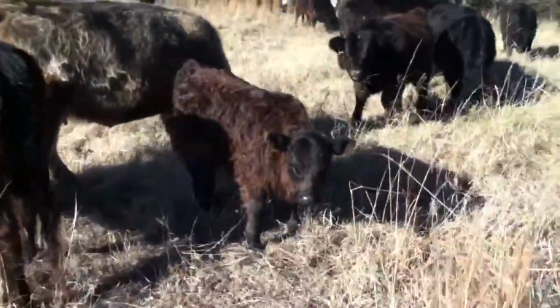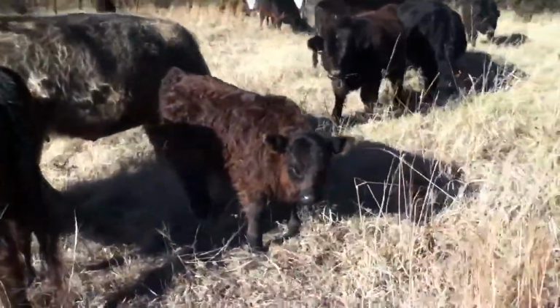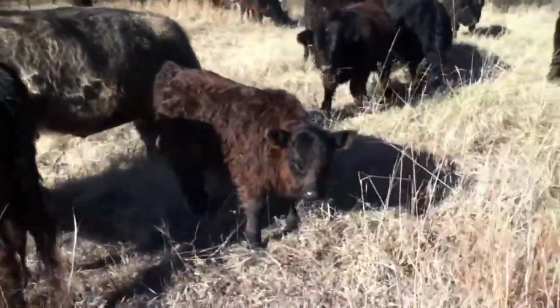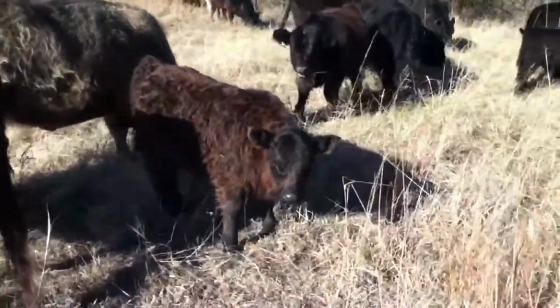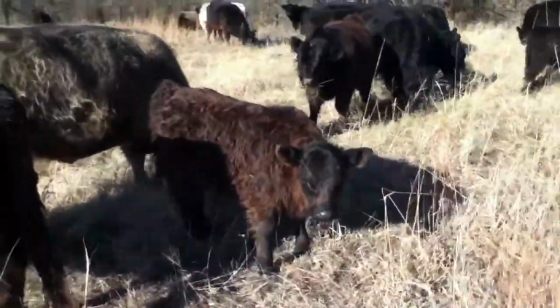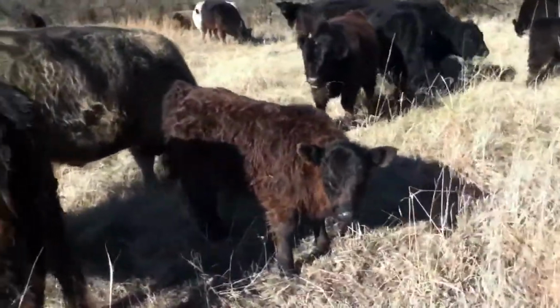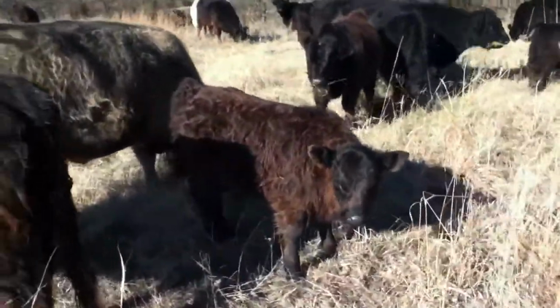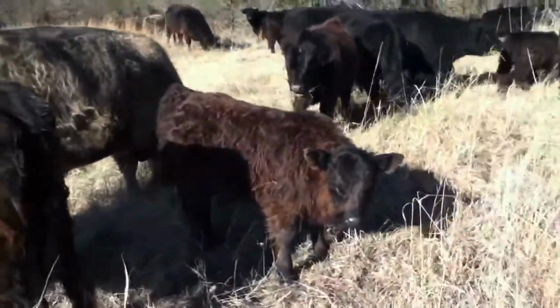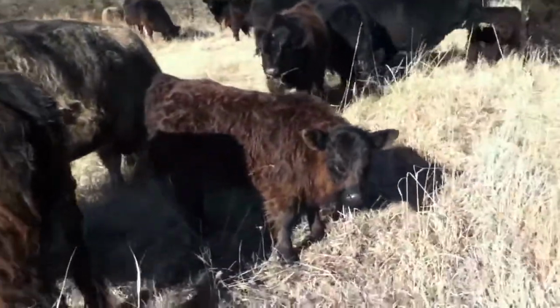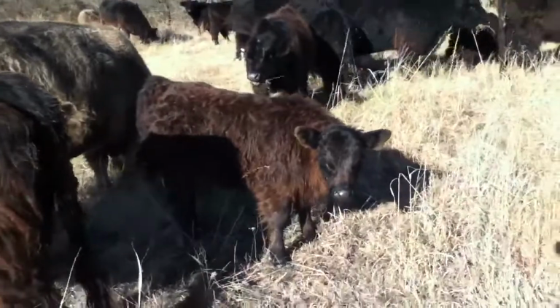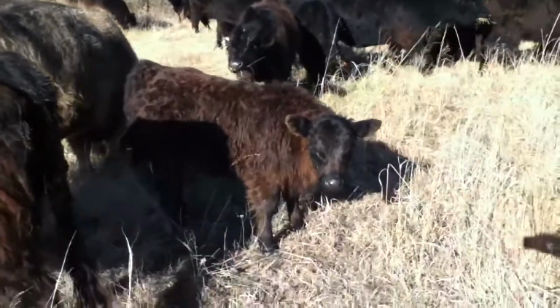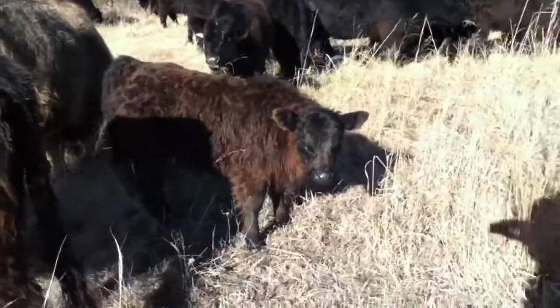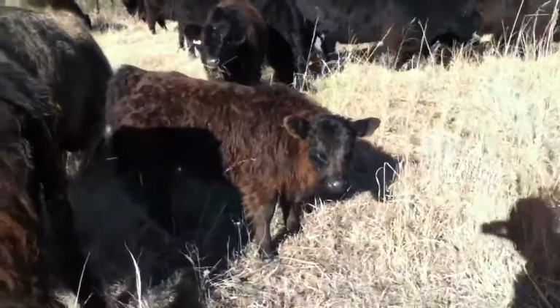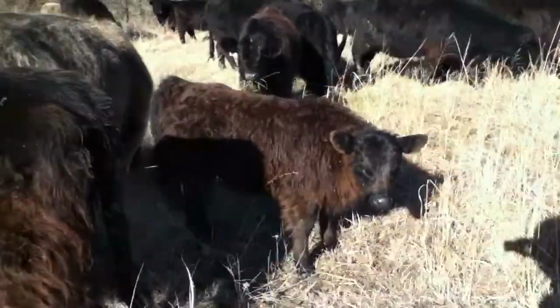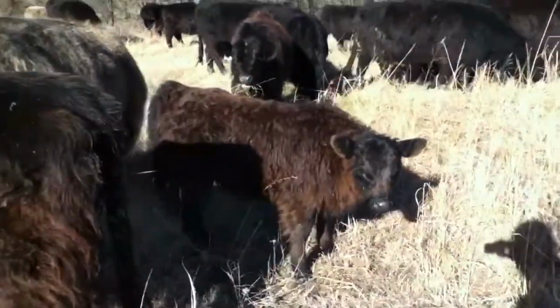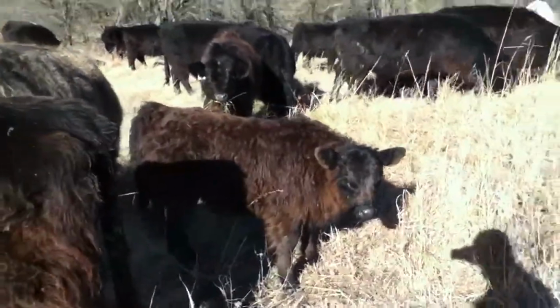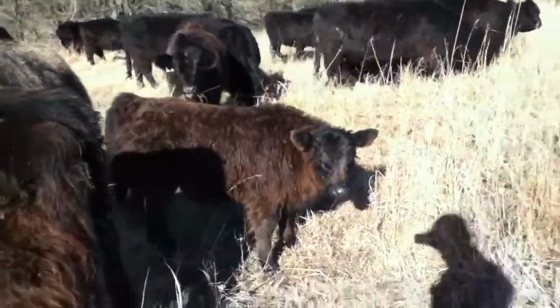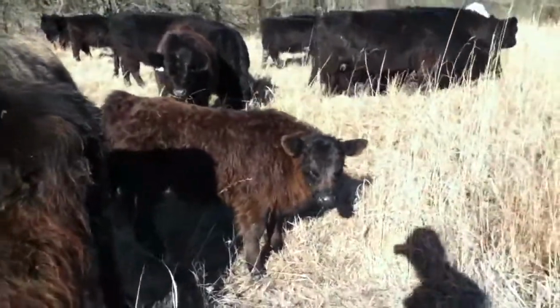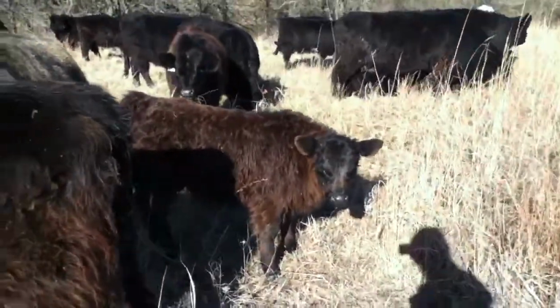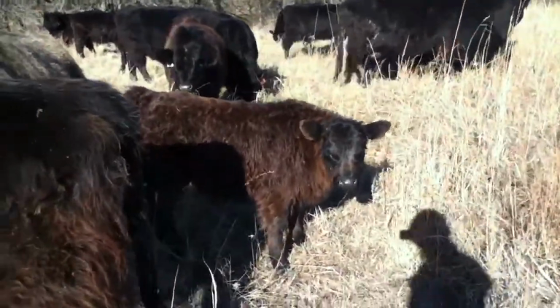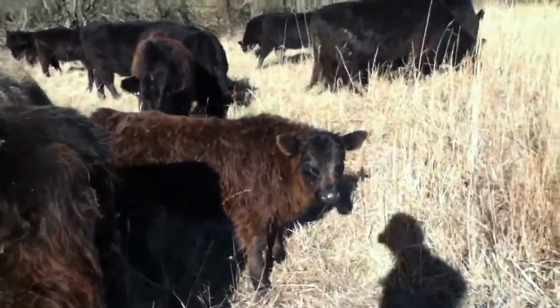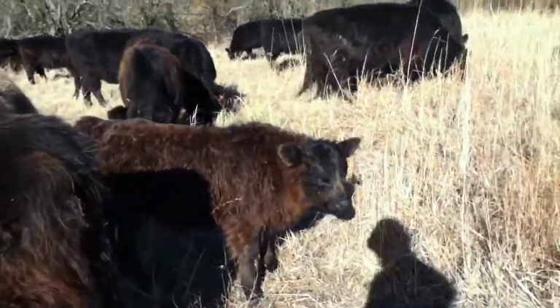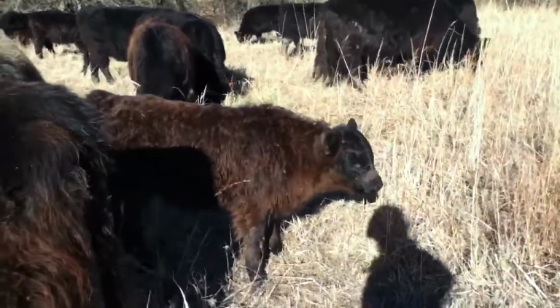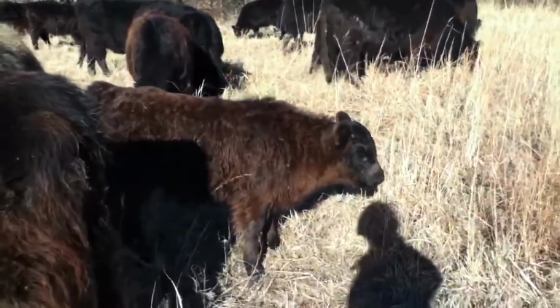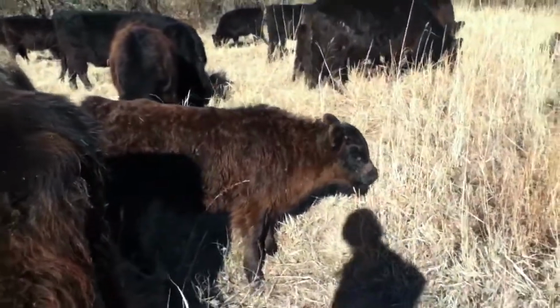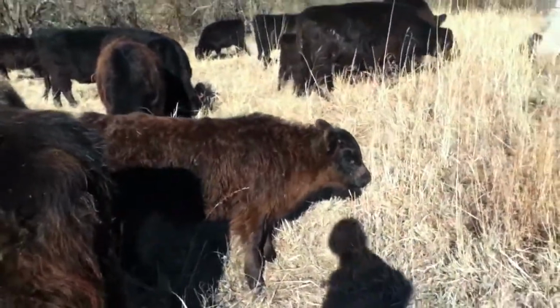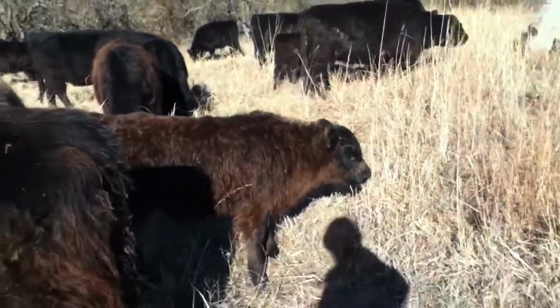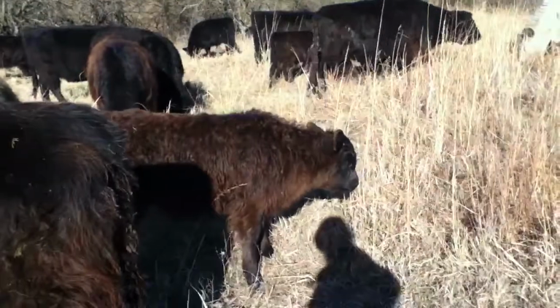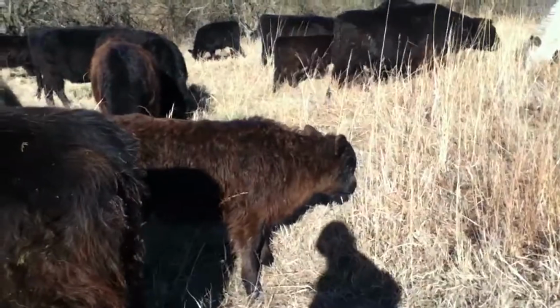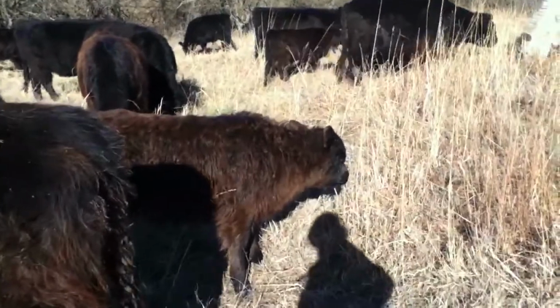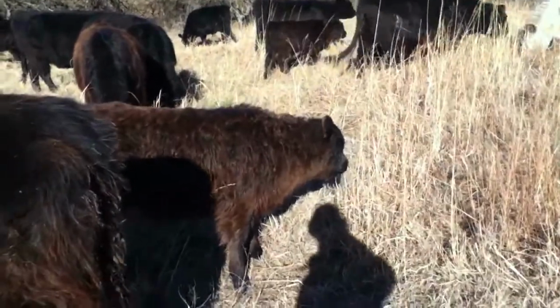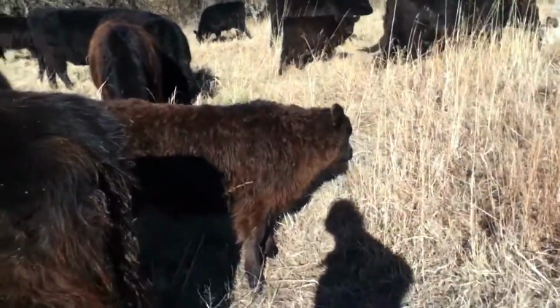Hey little feller. He weighed about 50 pounds when he was born, a couple months ago.